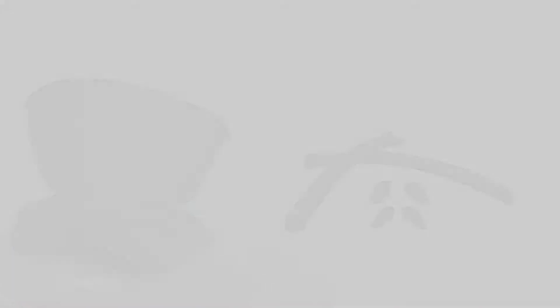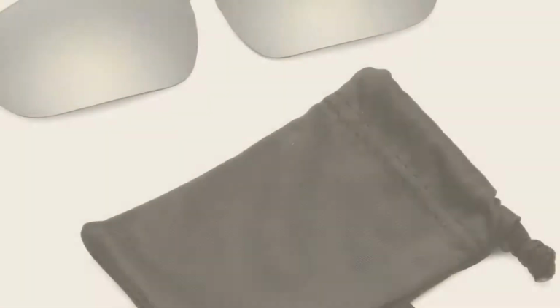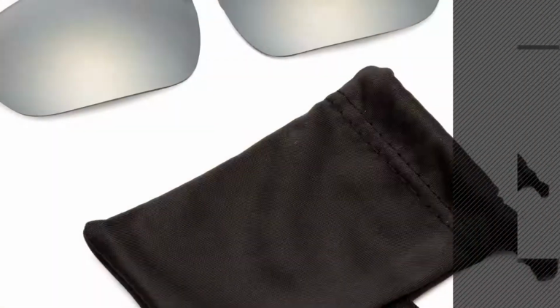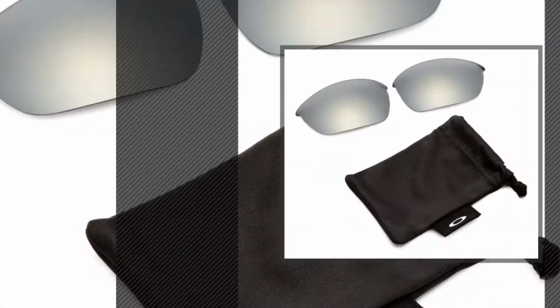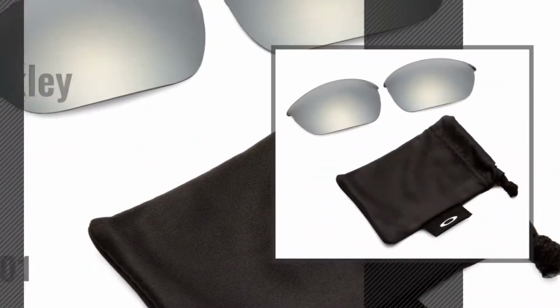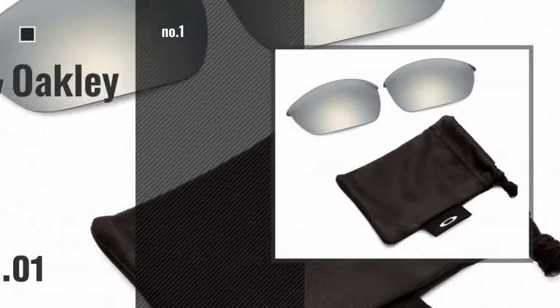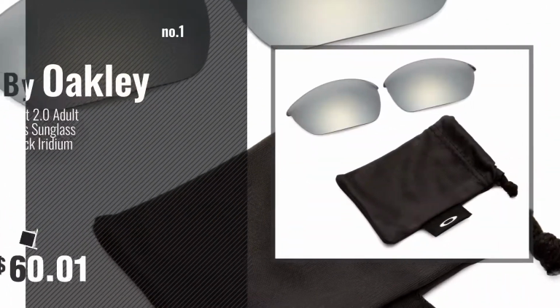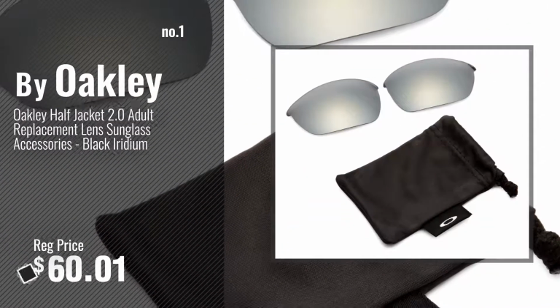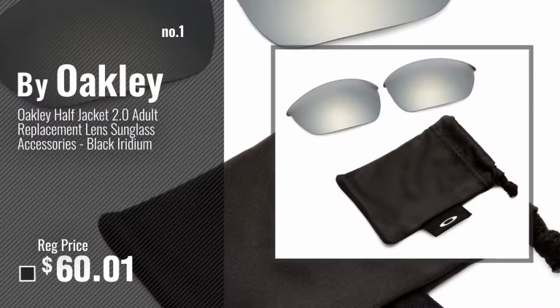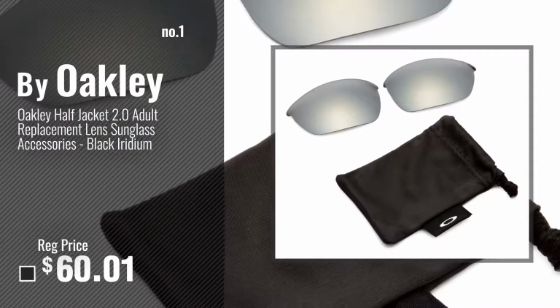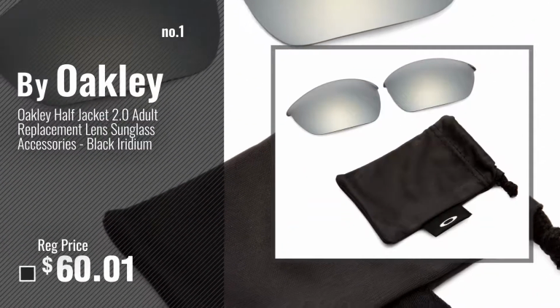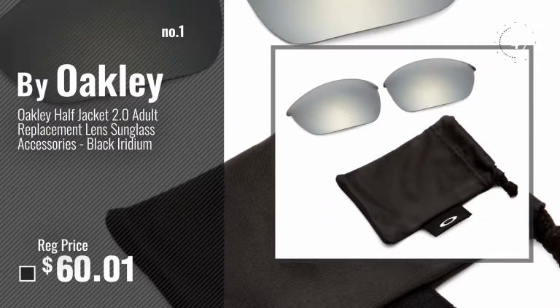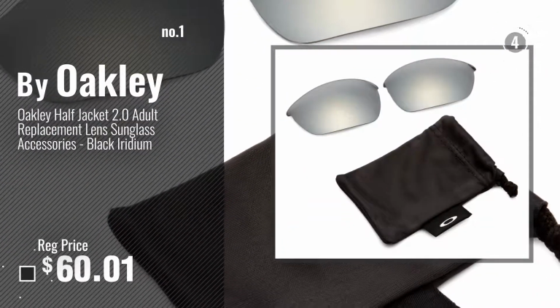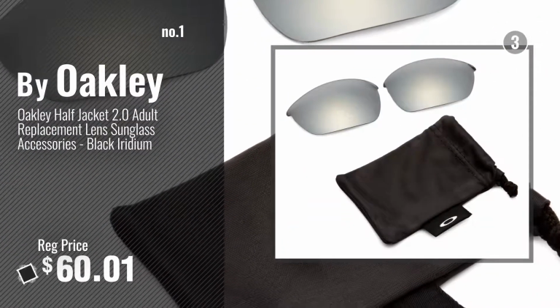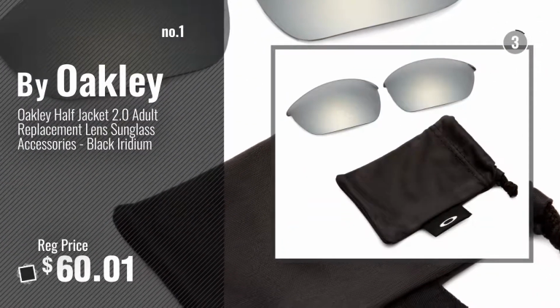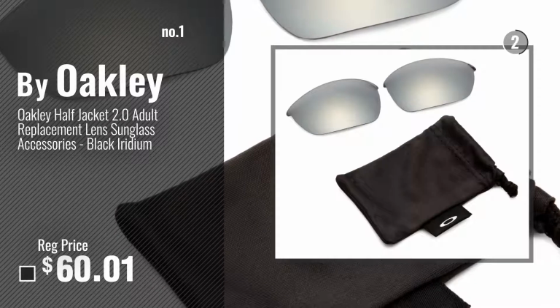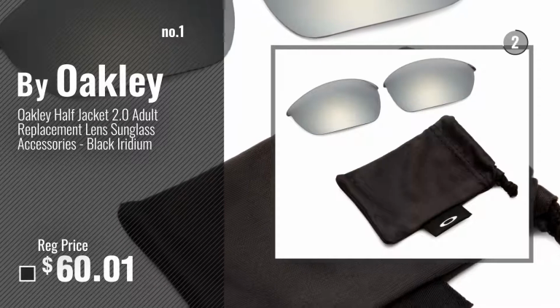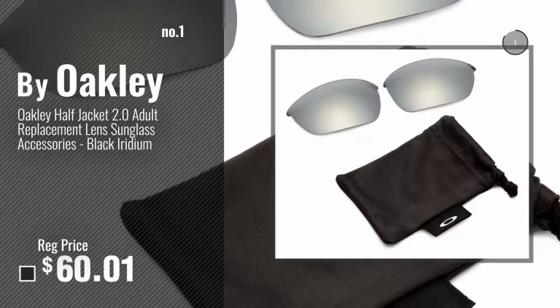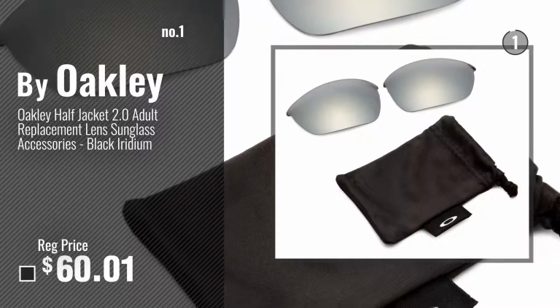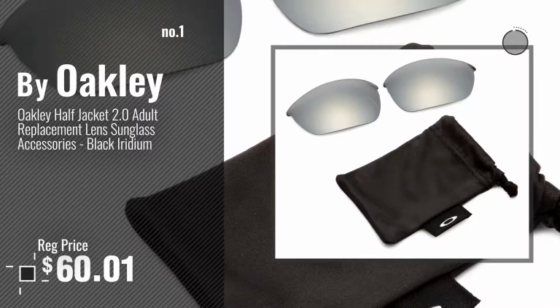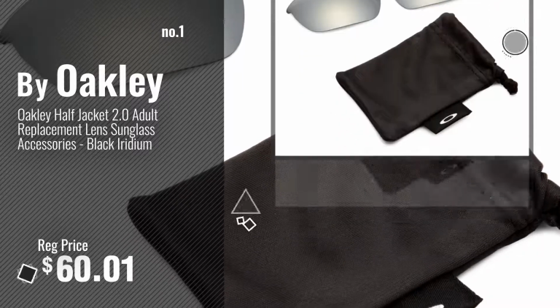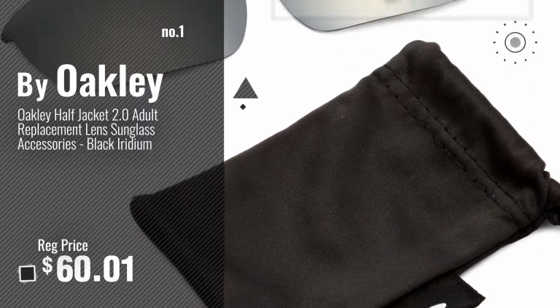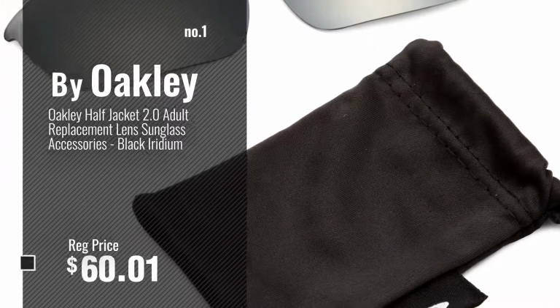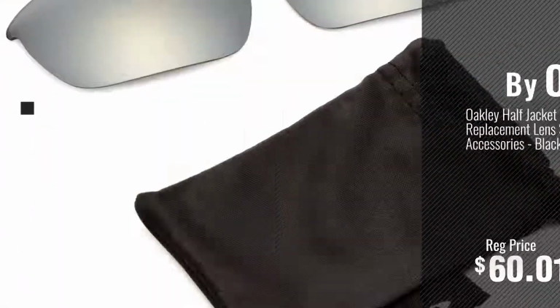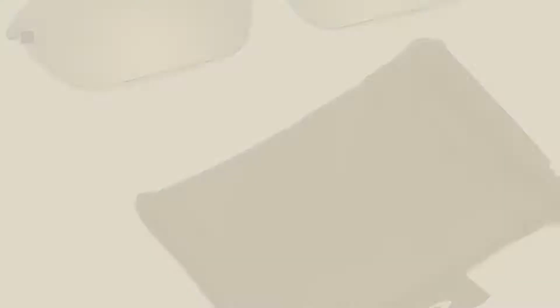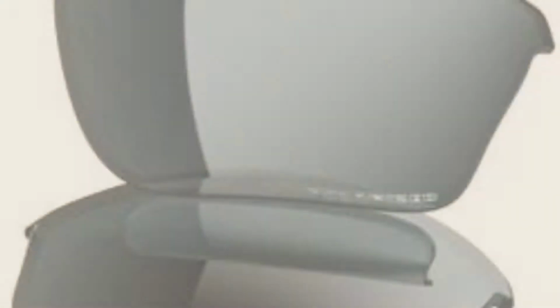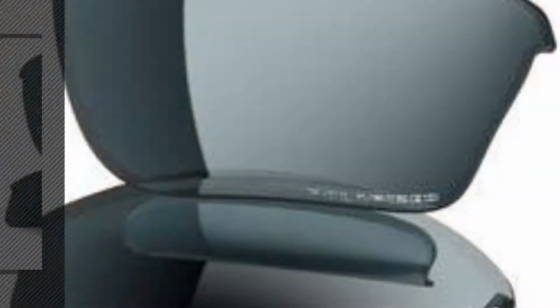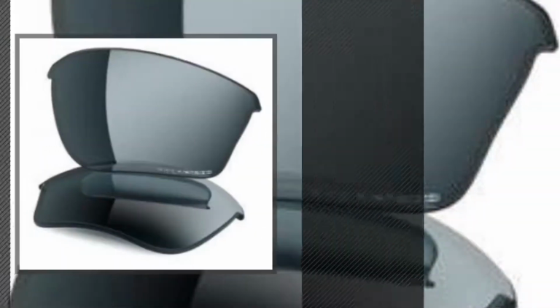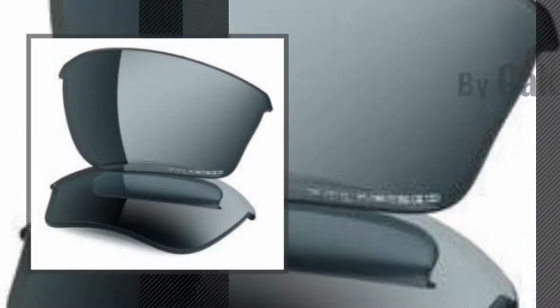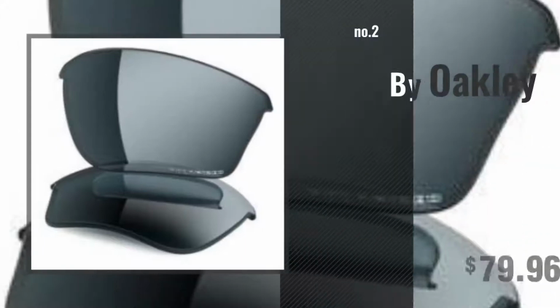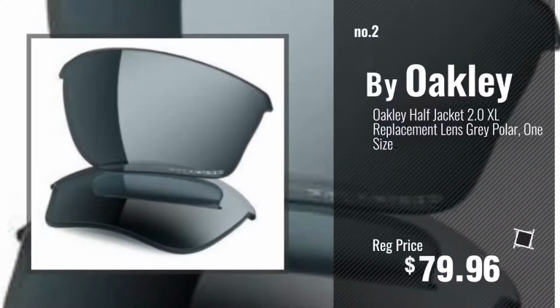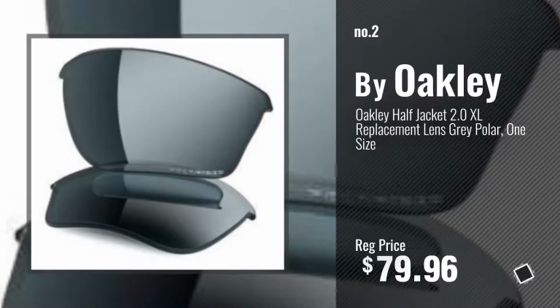Number 1, most popular, by Oakley. Watch this video, choose your favorite. Number 2, another great product by Oakley.